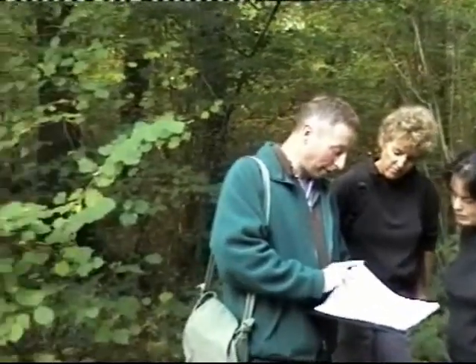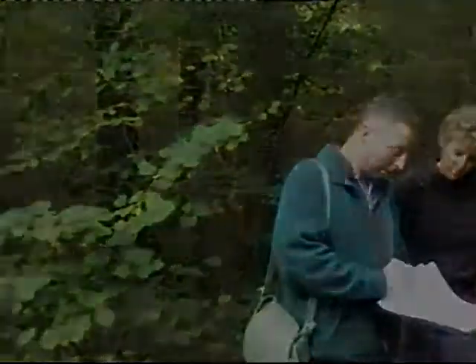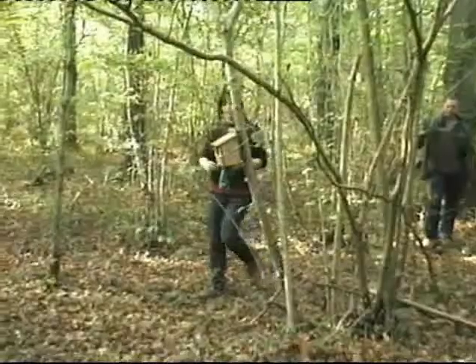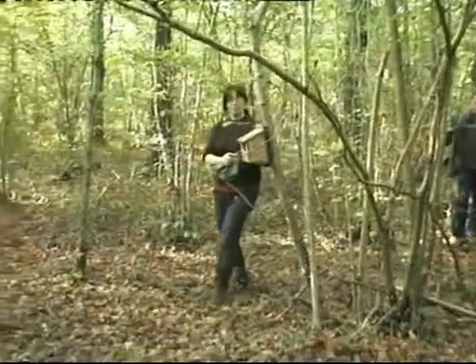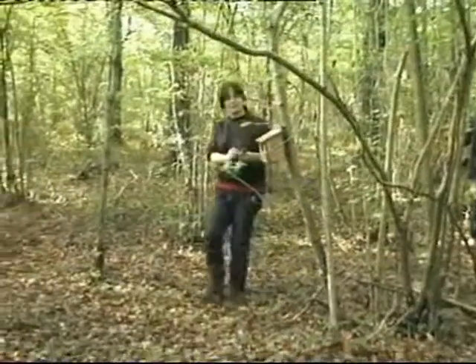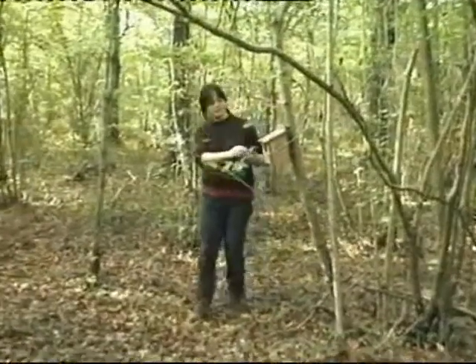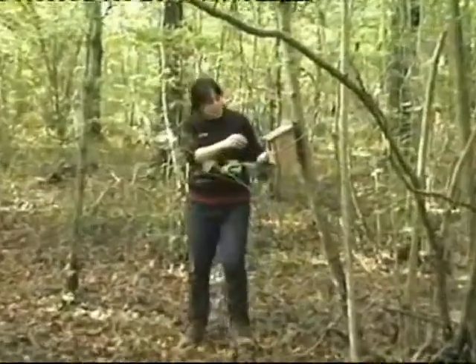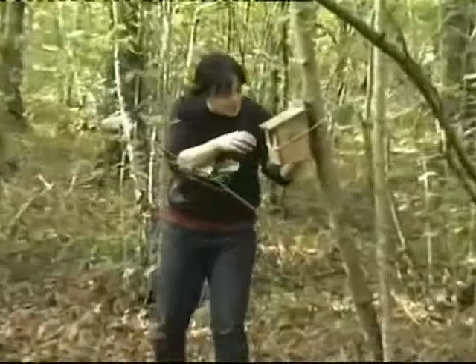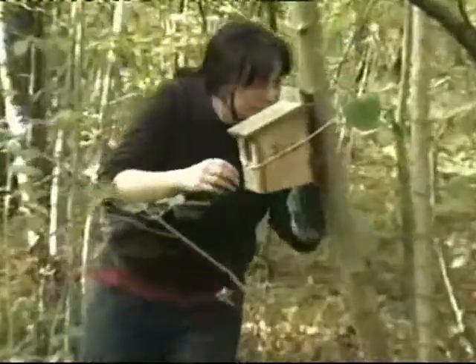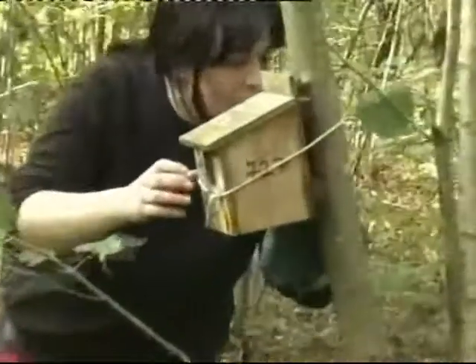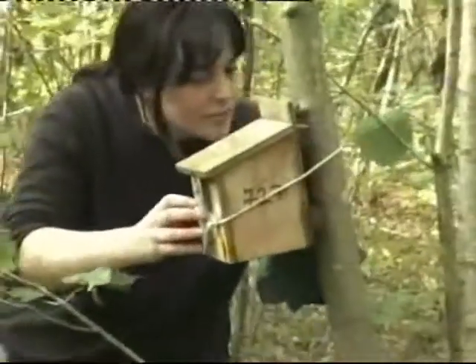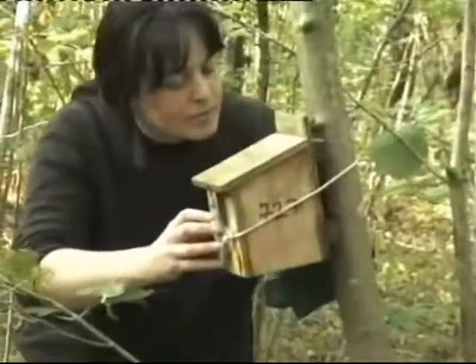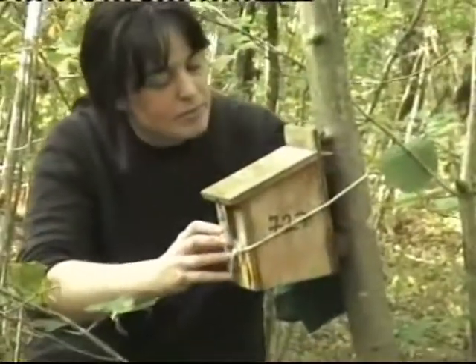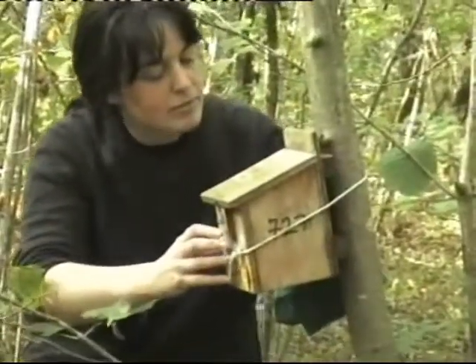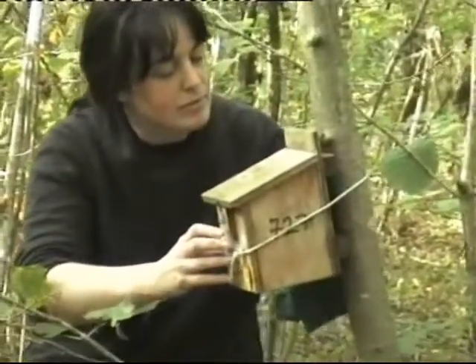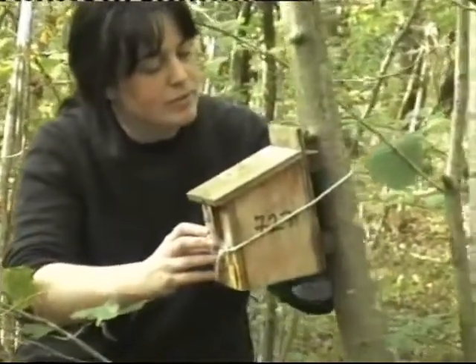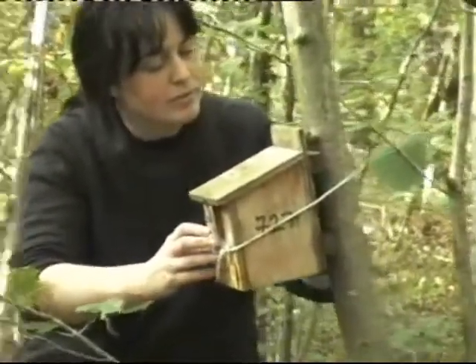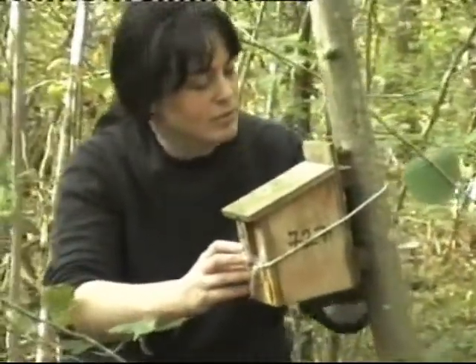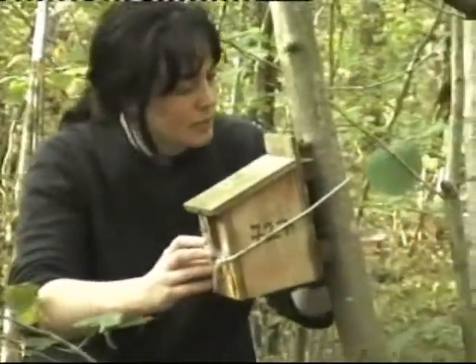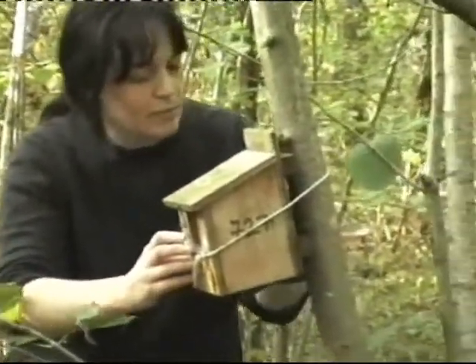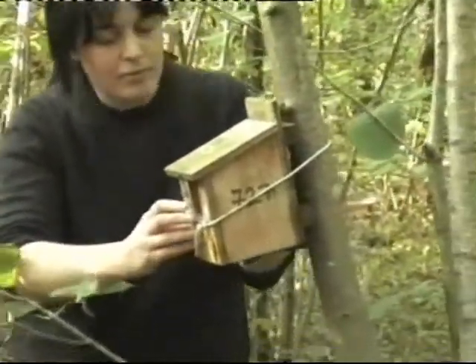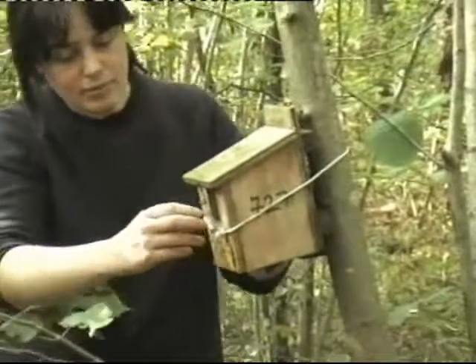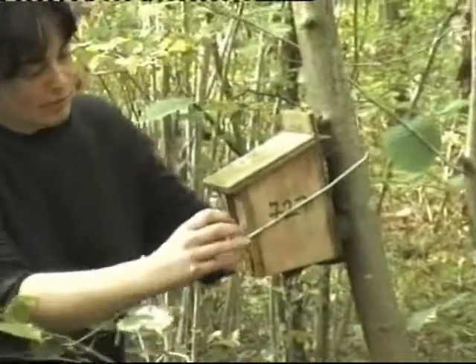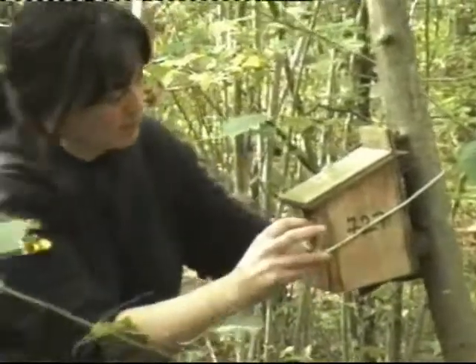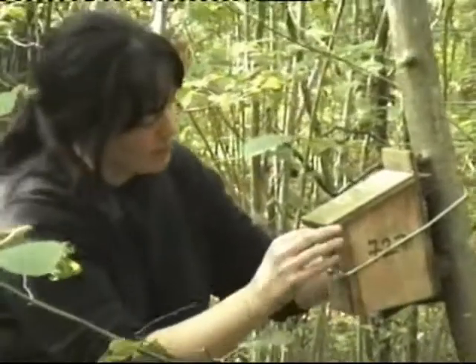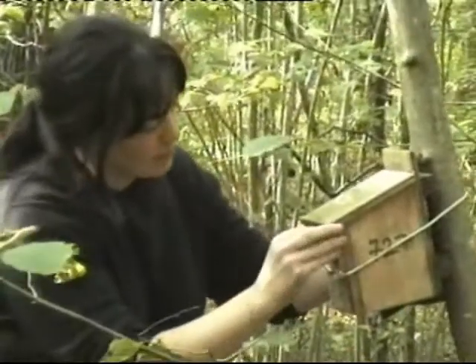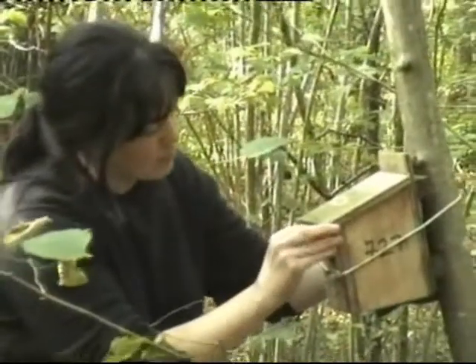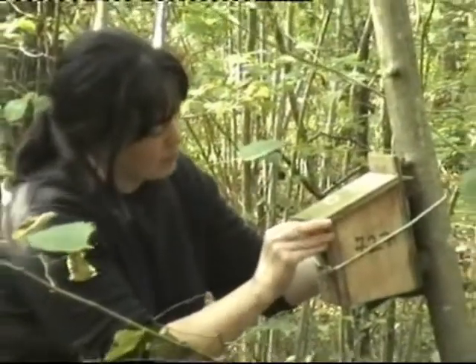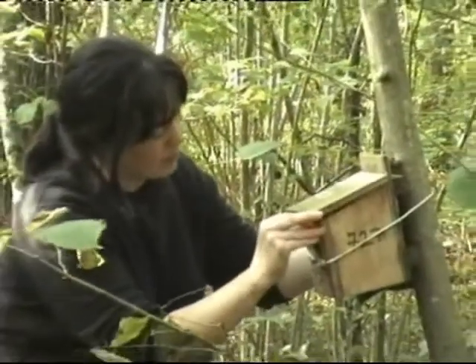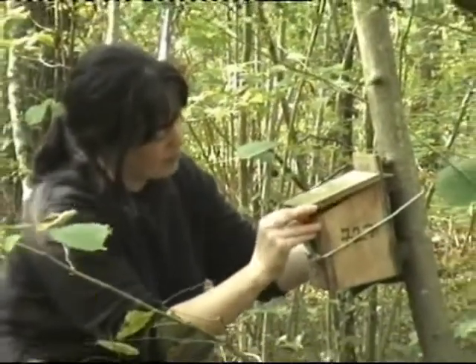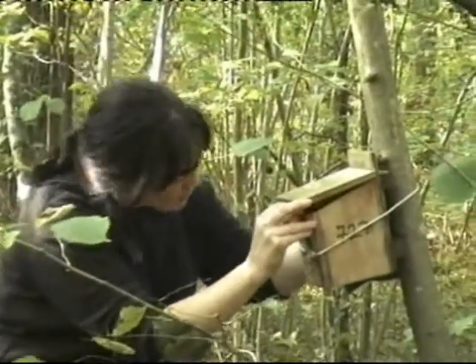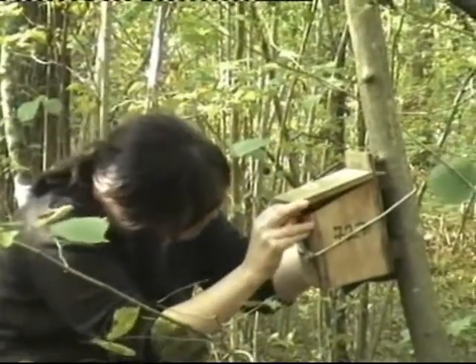Boxes can be quite difficult to find in a woodland, but here is a monitor approaching one quietly. She checks behind to make sure there are no dormice on the ledges before putting her bungs securely in the hole at the back of the box.